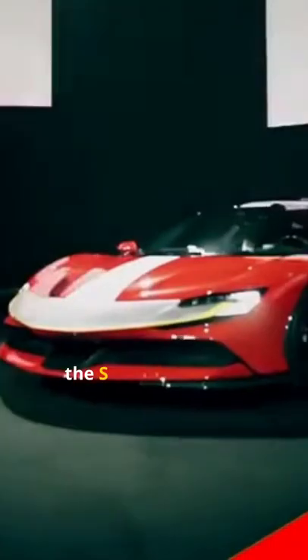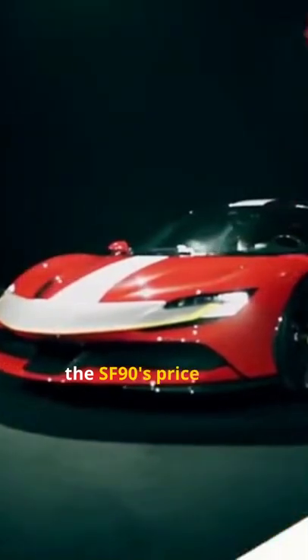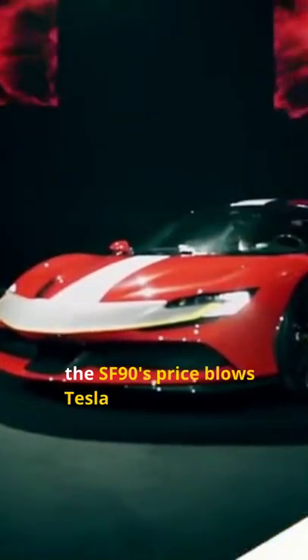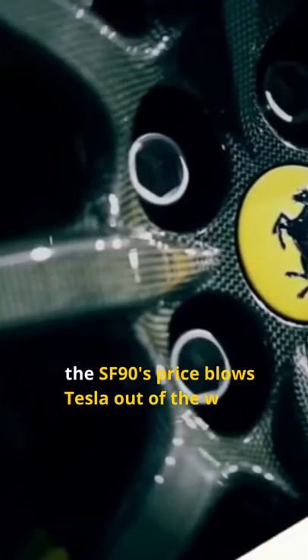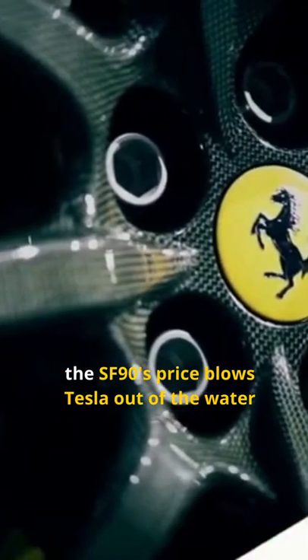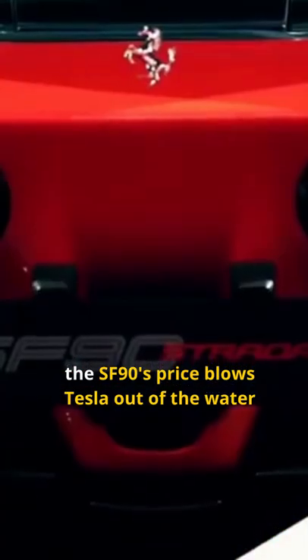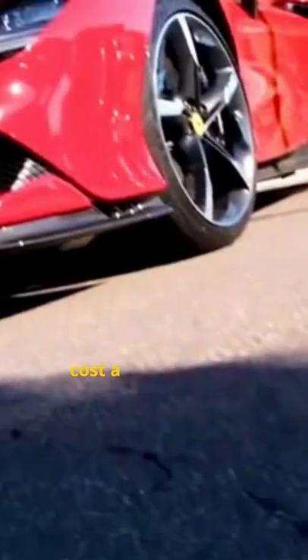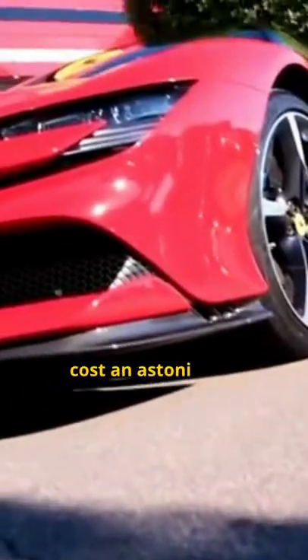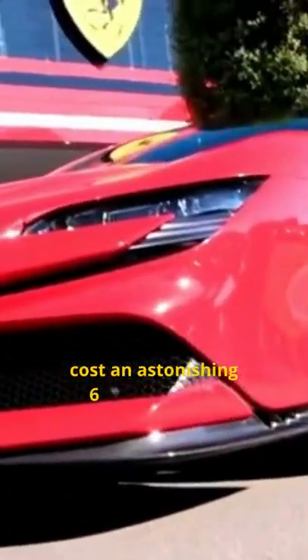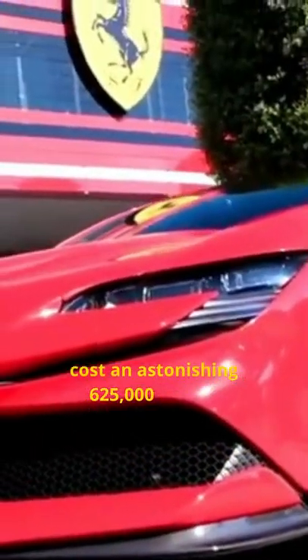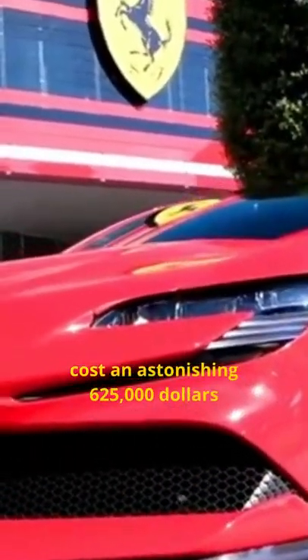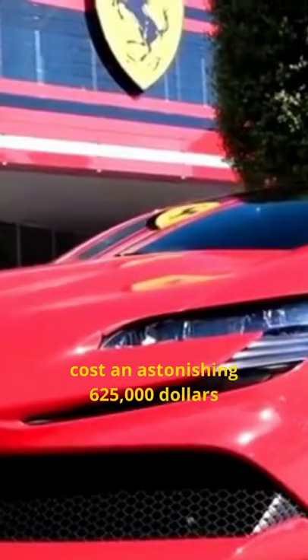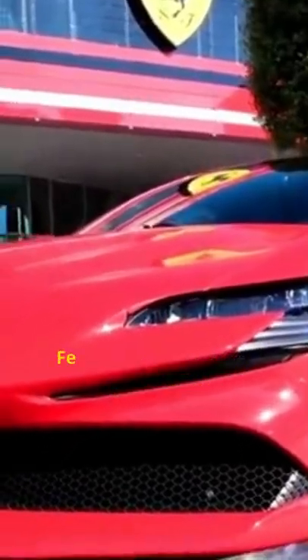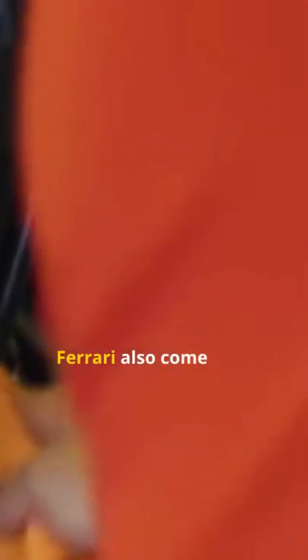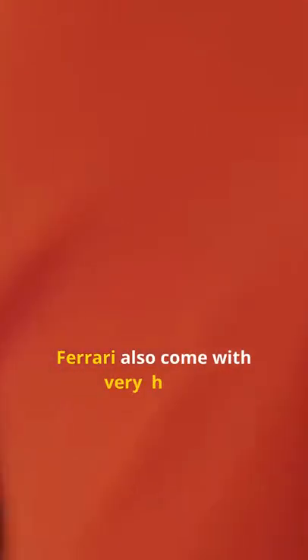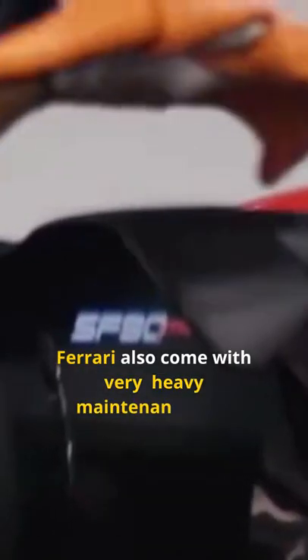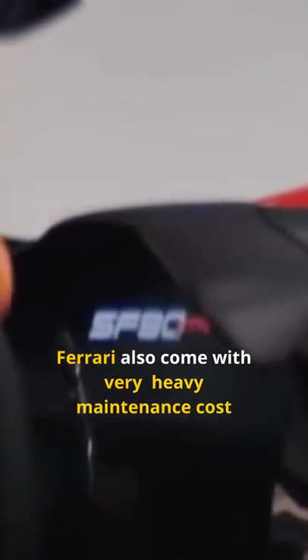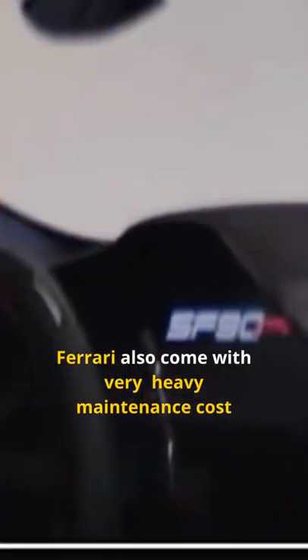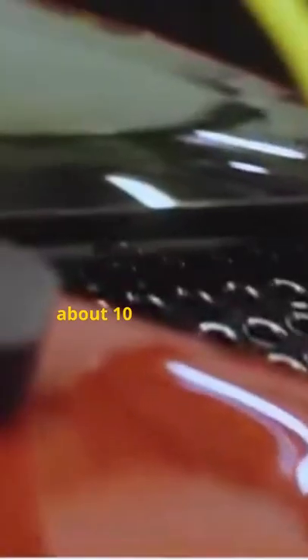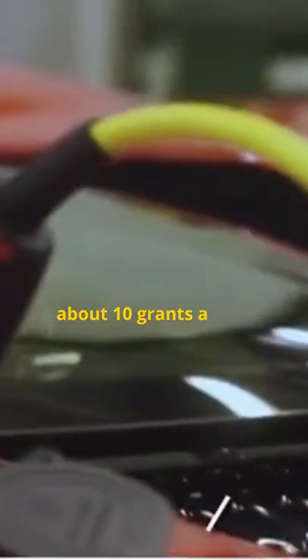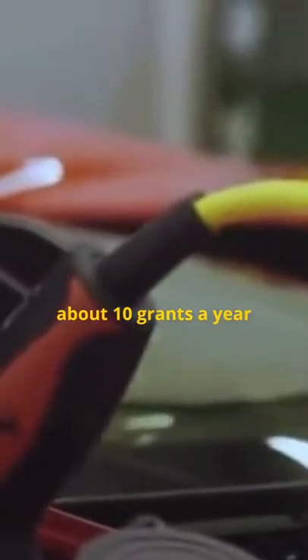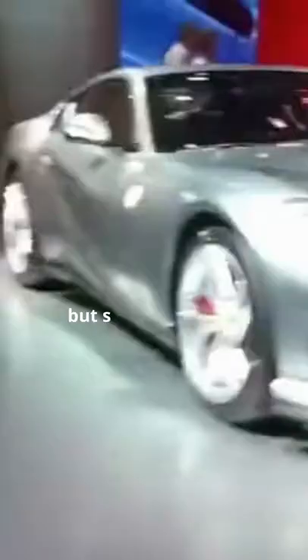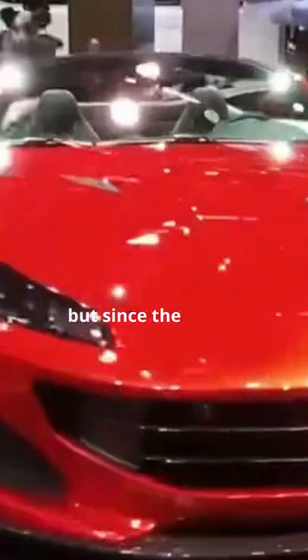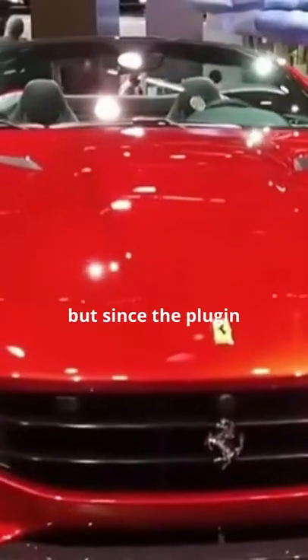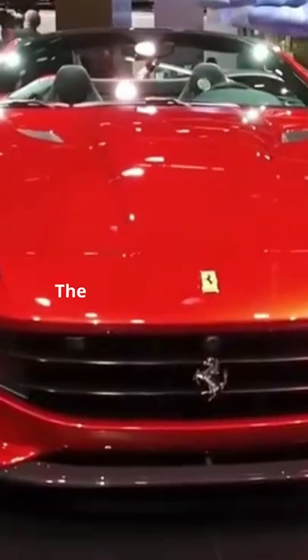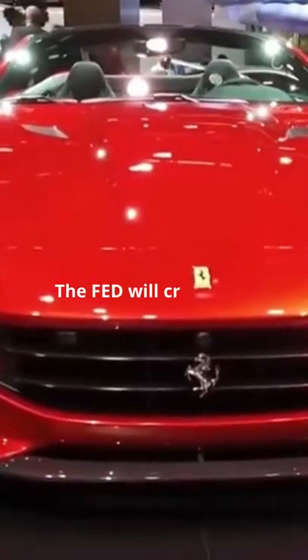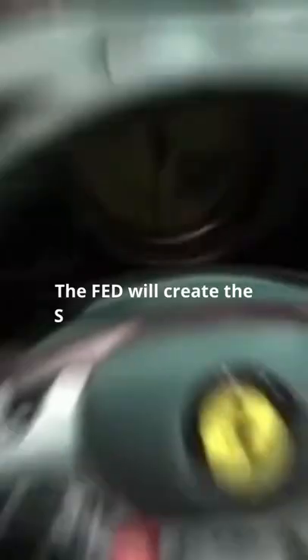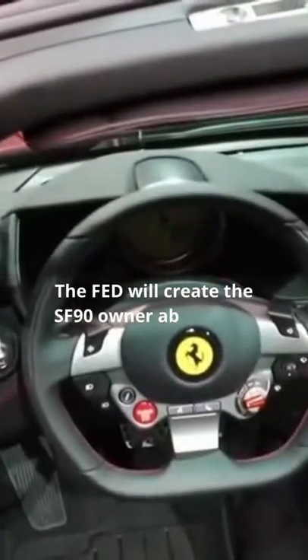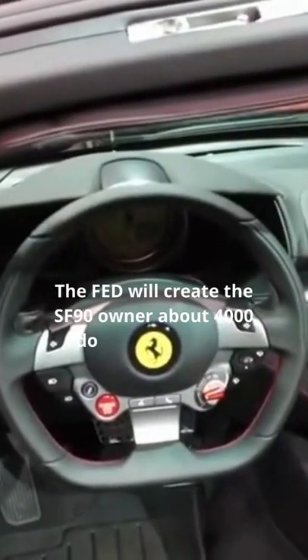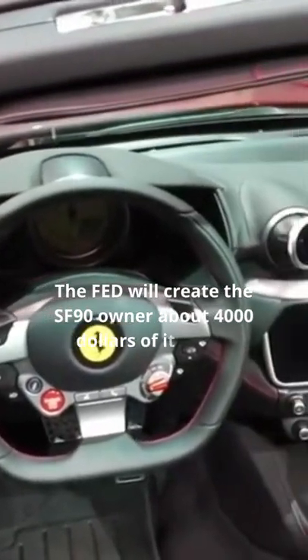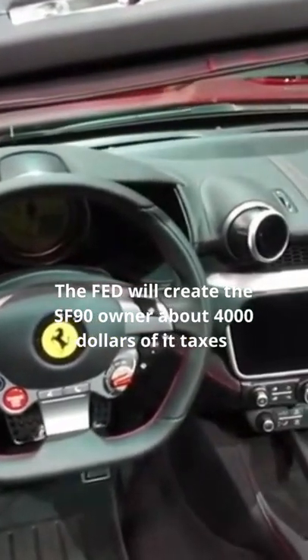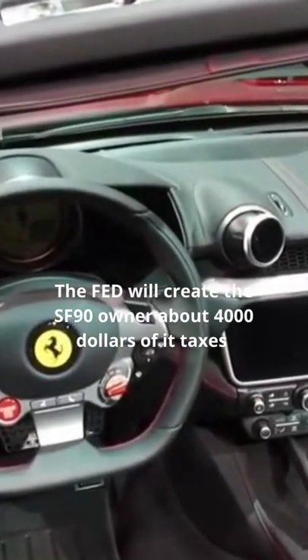The SF90's price blows the Roadster out of the water, costing an astonishing $625,000. Ferraris also come with some pretty heavy maintenance costs, about 10 grand a year. But since it's a plug-in, the feds will credit an SF90 owner about $4,000 off their taxes.